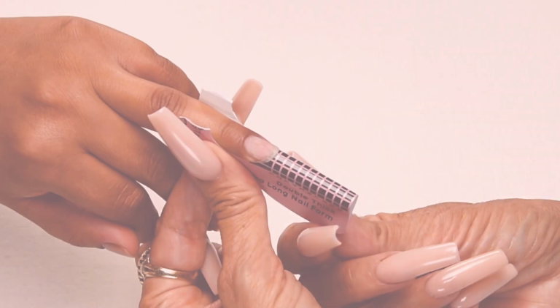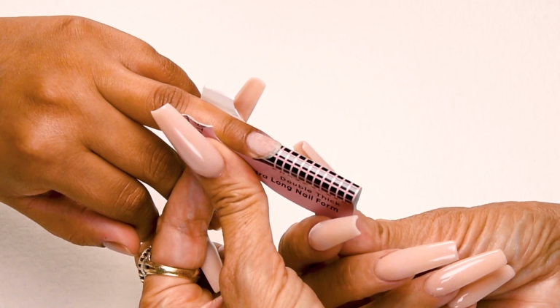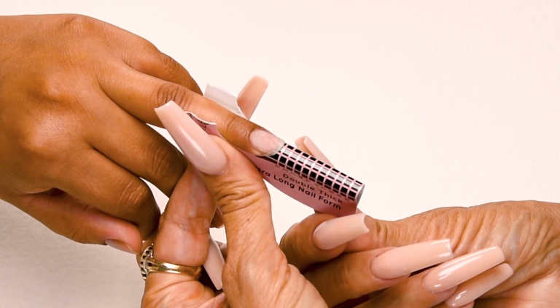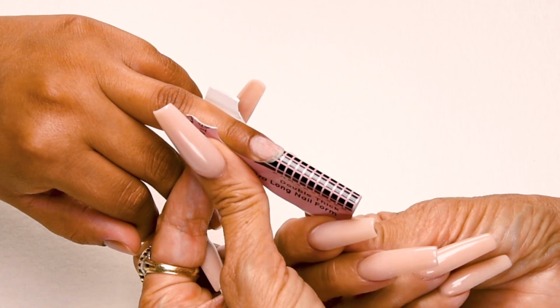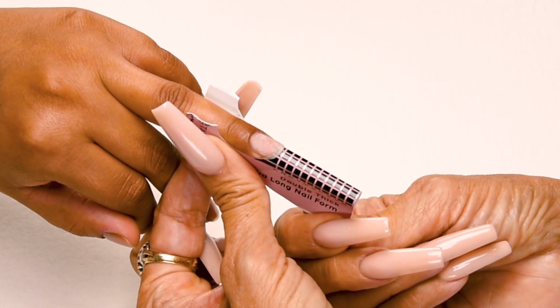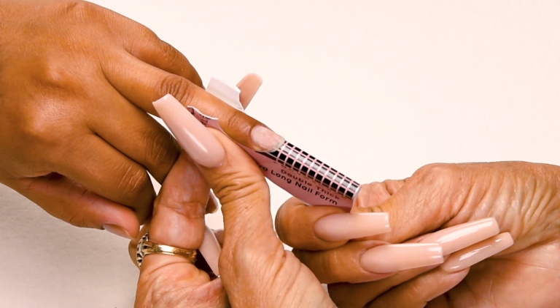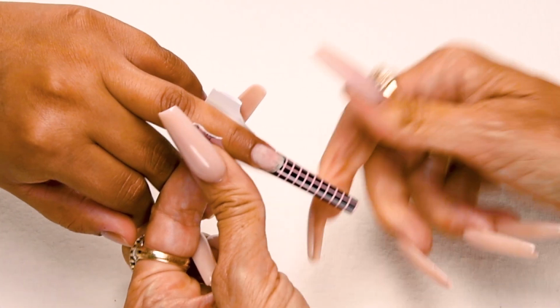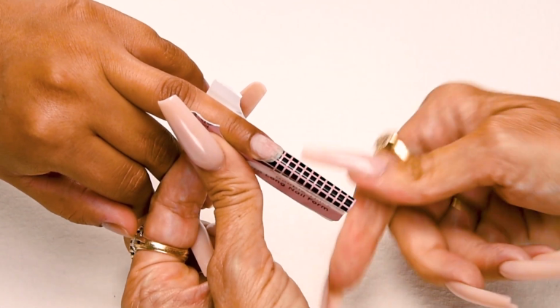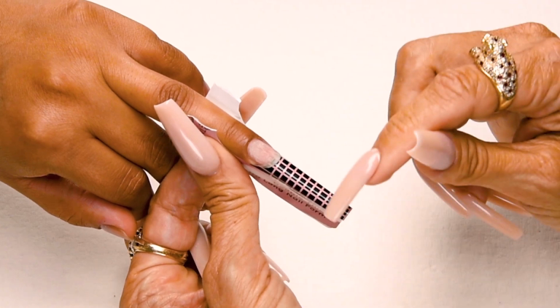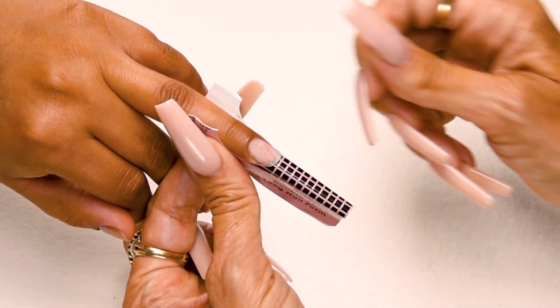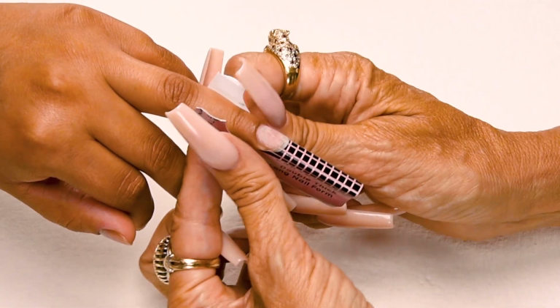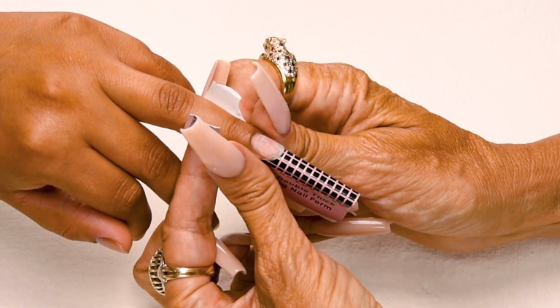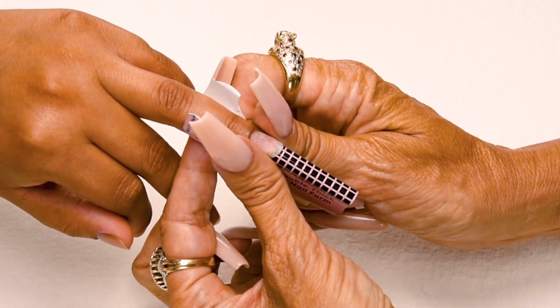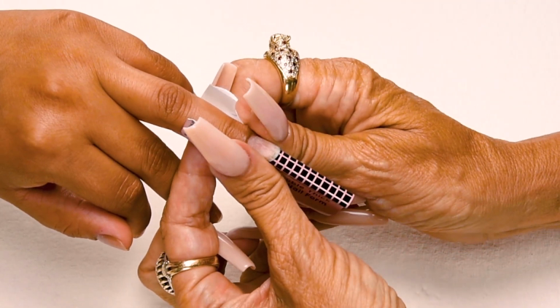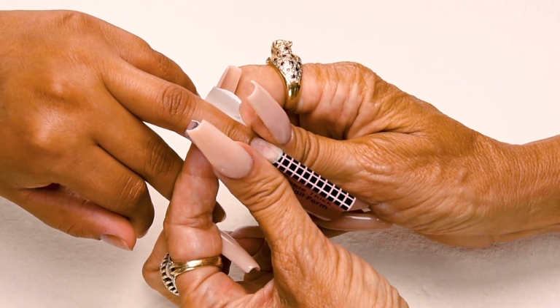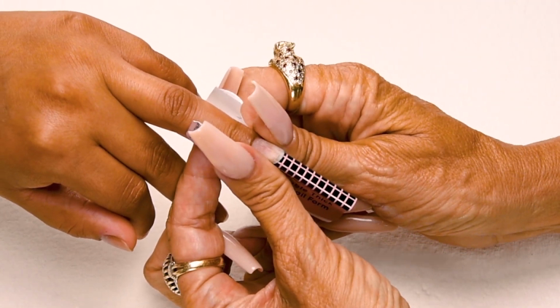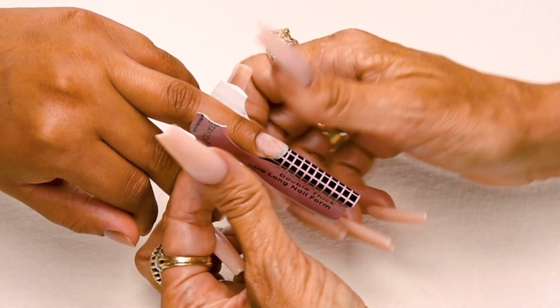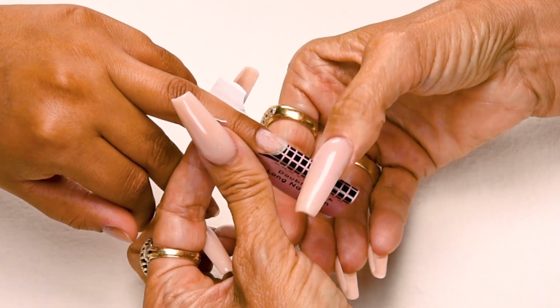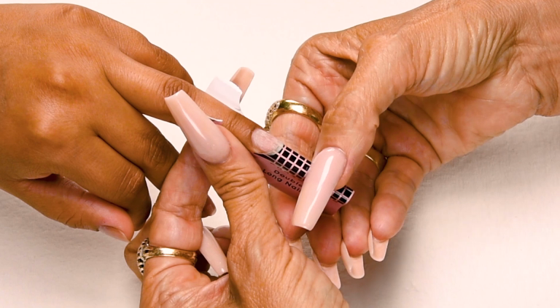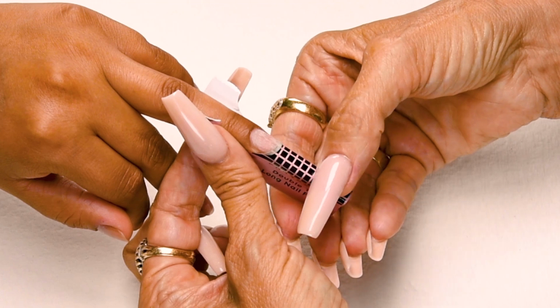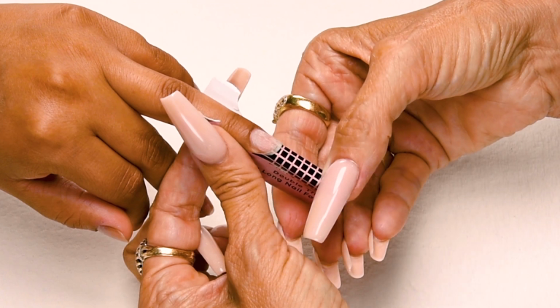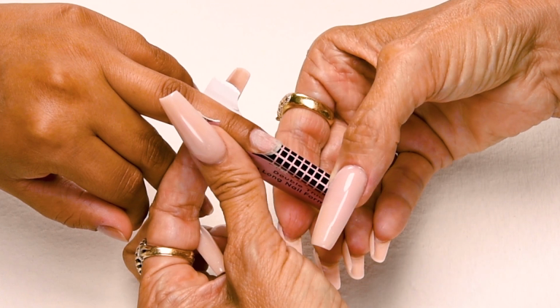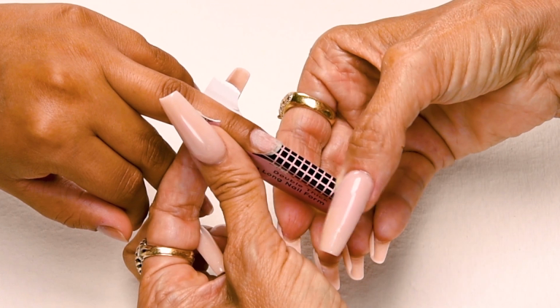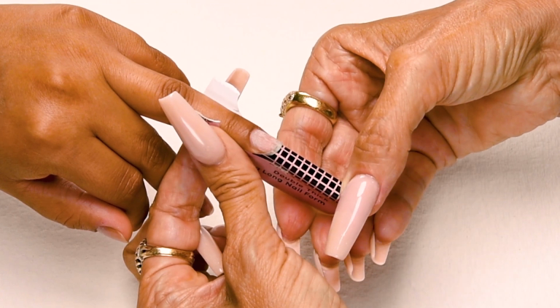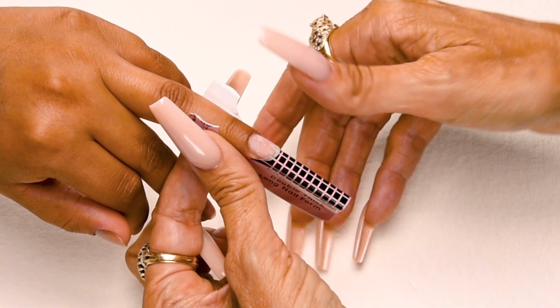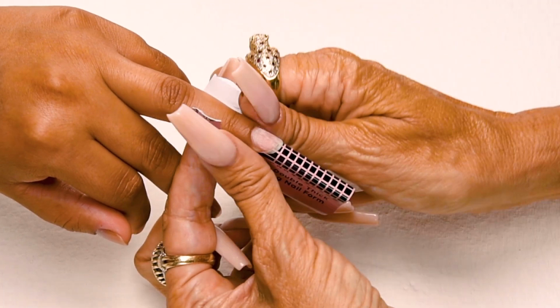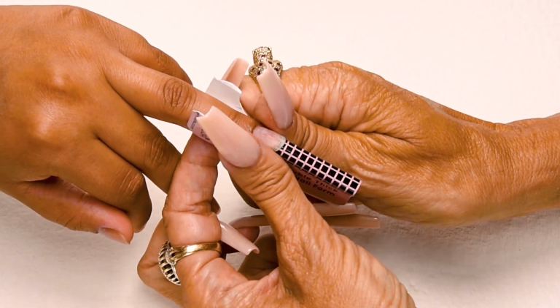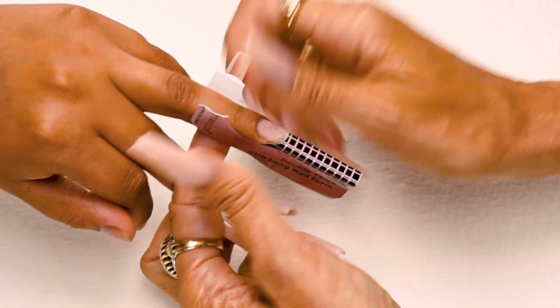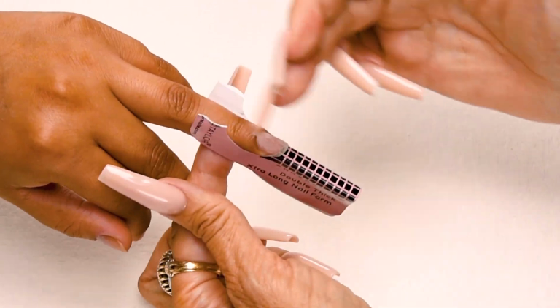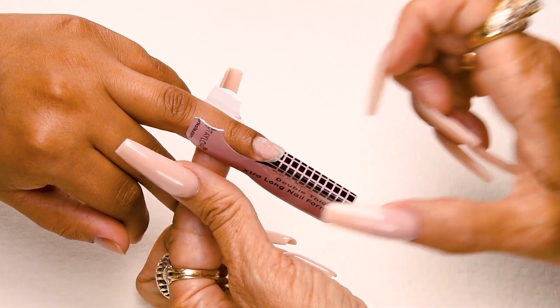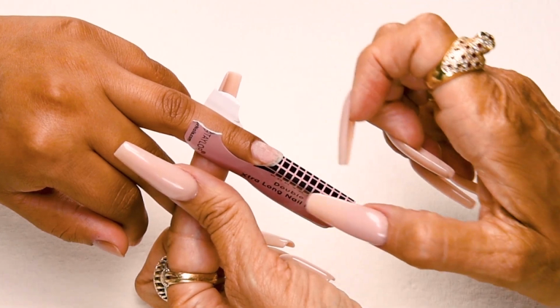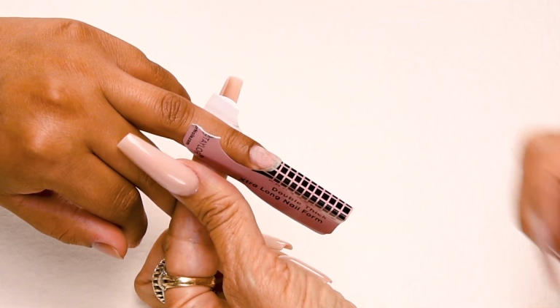So I'm going to press together my wings, but I'm not going to curve it in. I'm going to squeeze a little bit more down here at the nail bed, kind of flatten it towards the tip of the form, so that way my nail comes straight out and it doesn't taper in.